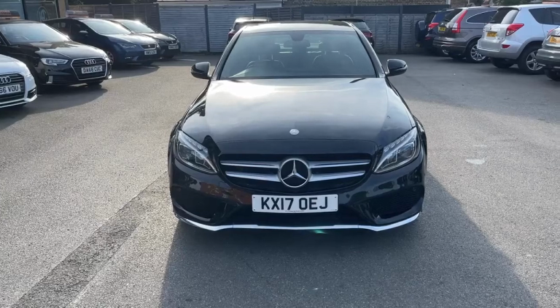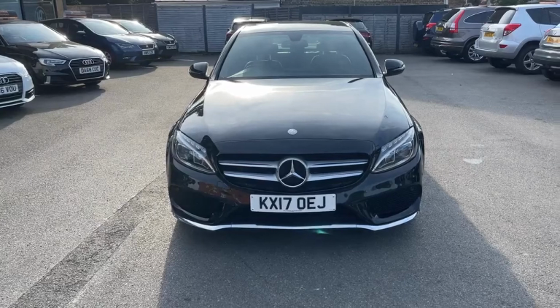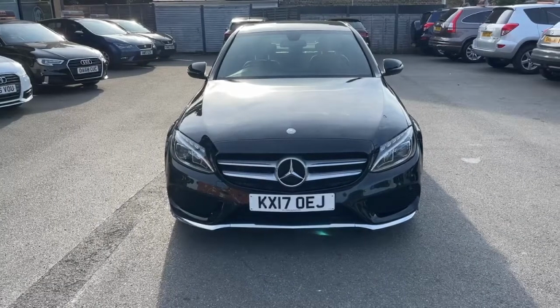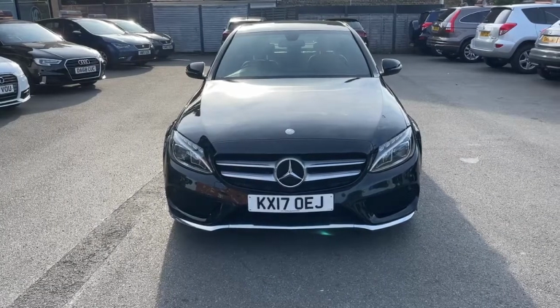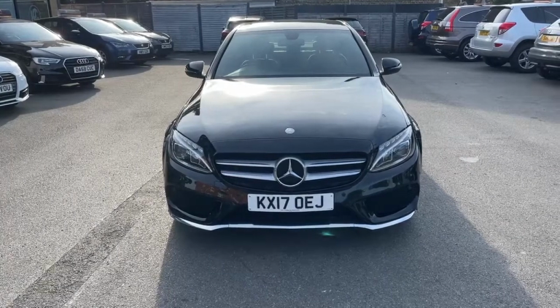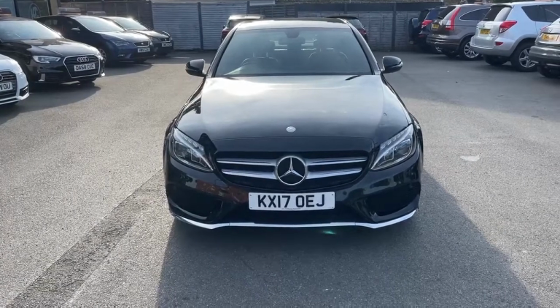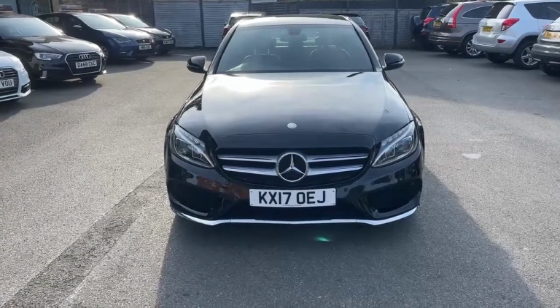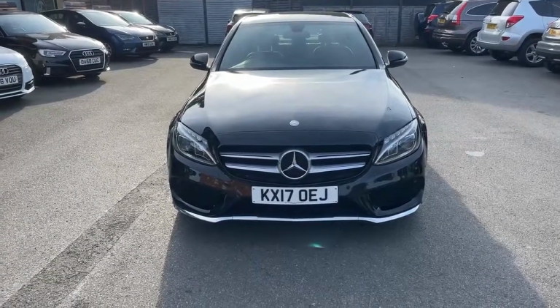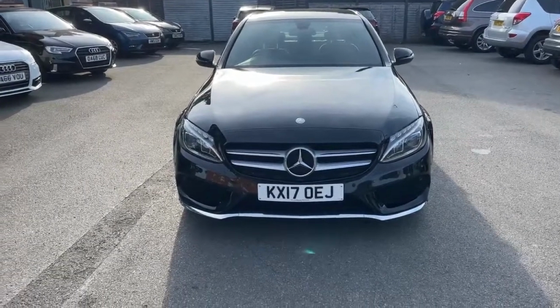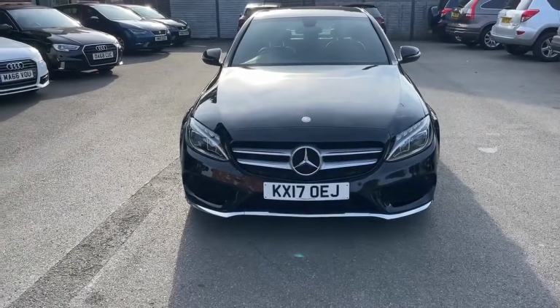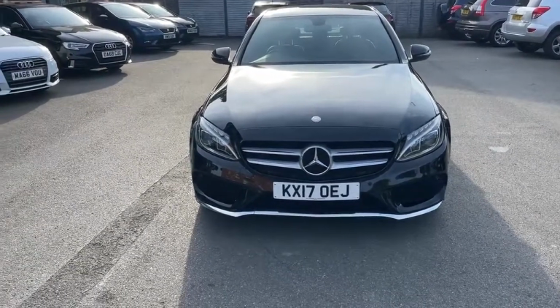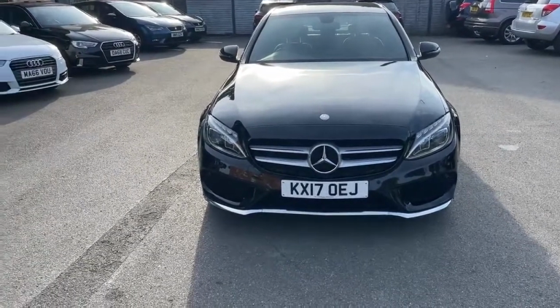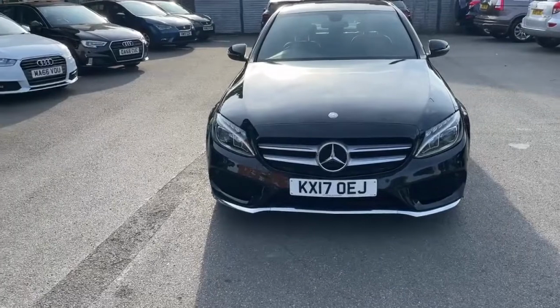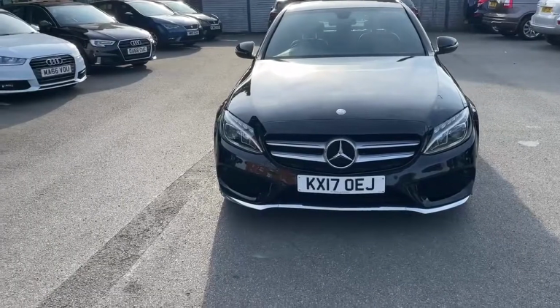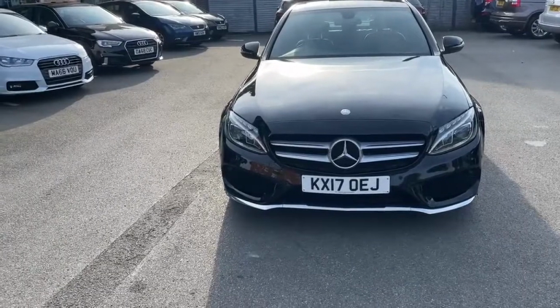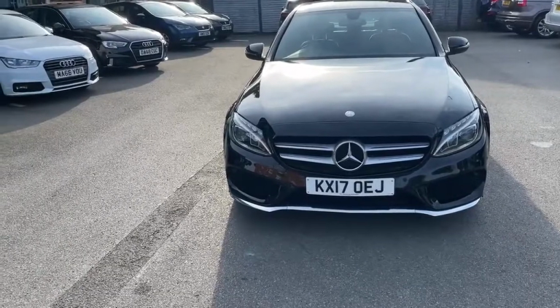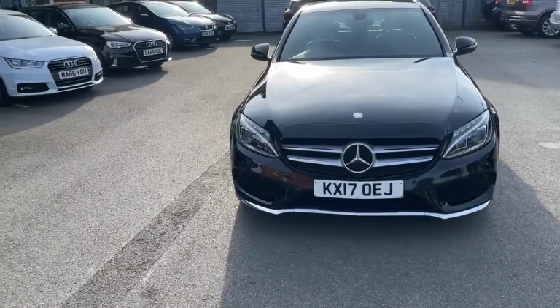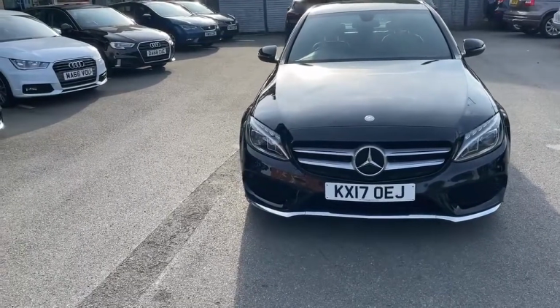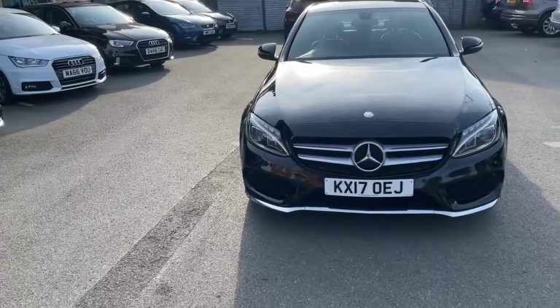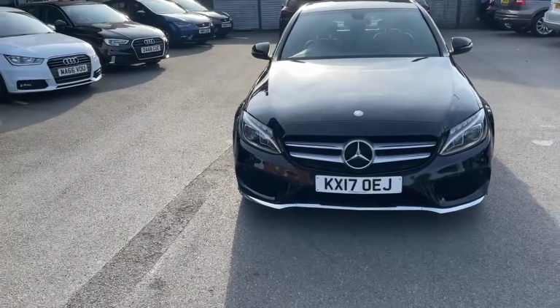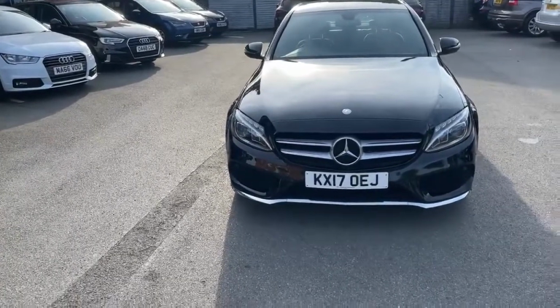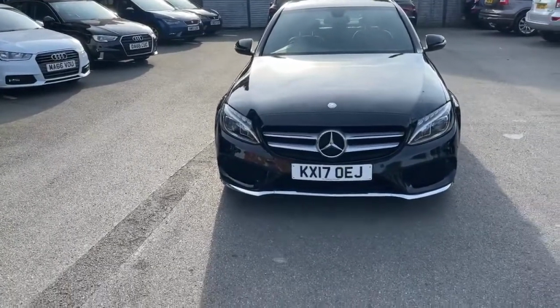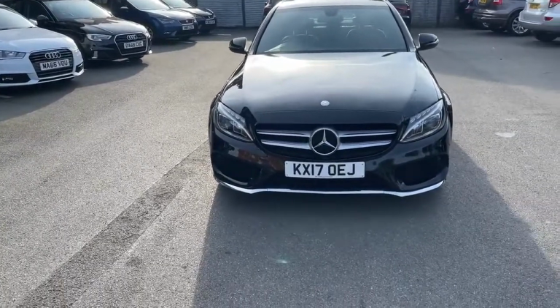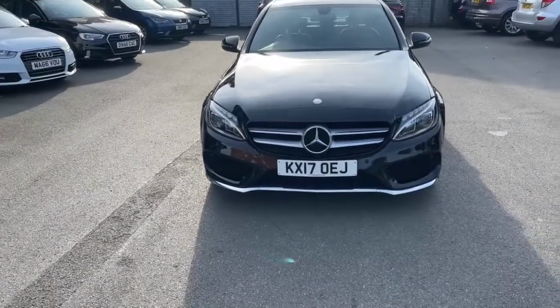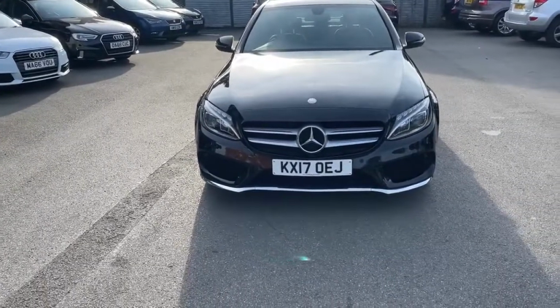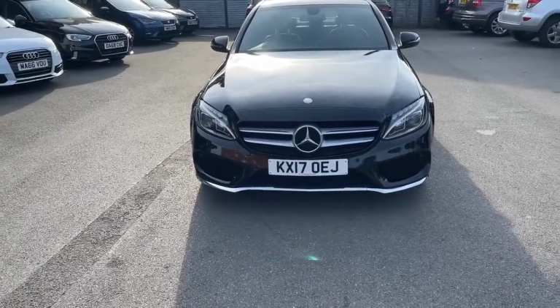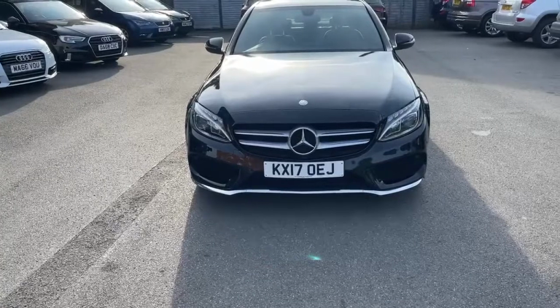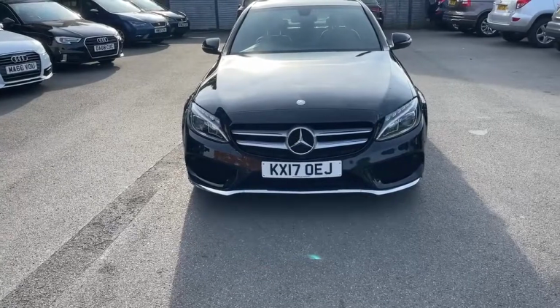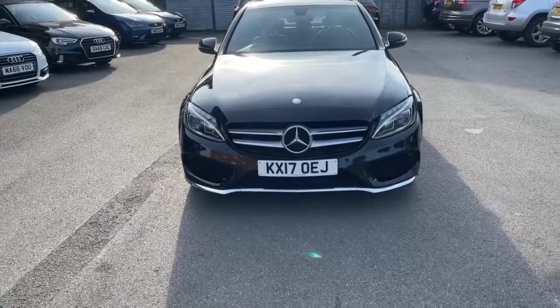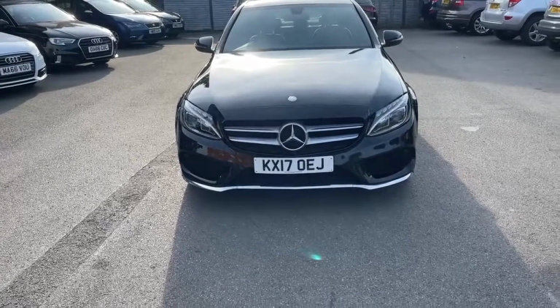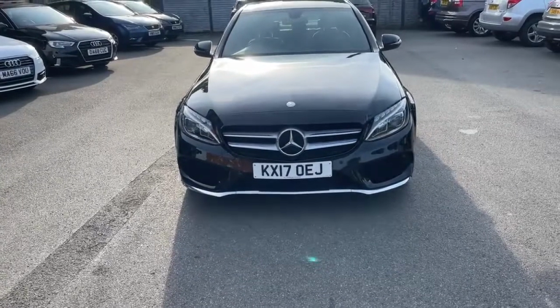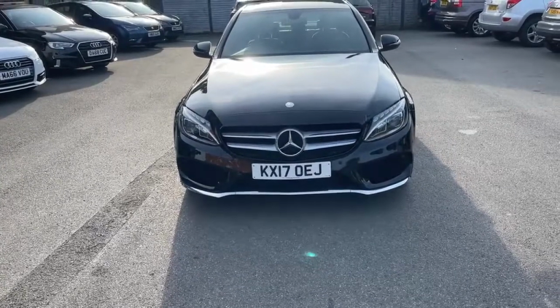Hi there, my name is Nav and I welcome you to Headspace Prestige Car Supermarket. Today I'm presenting a video of this beautiful Mercedes C-Class. It's a C220 diesel with a 2-litre diesel engine.